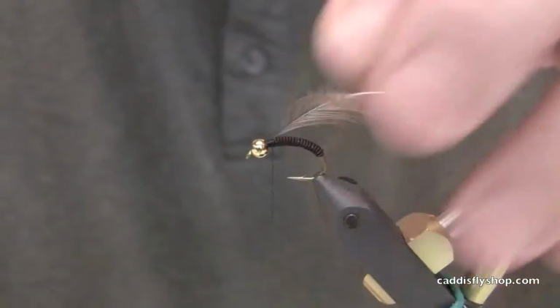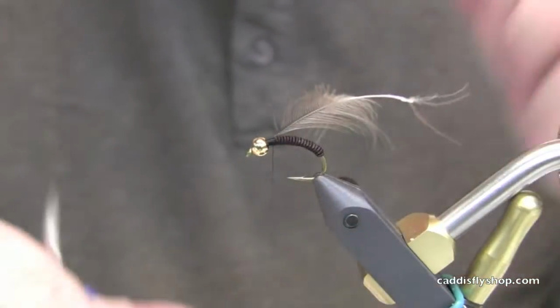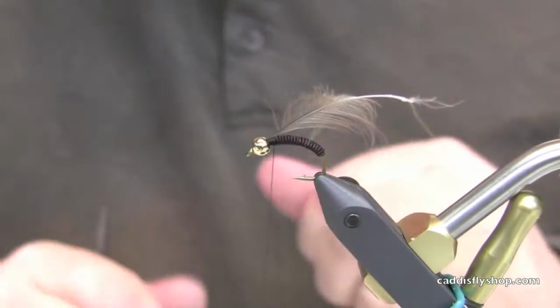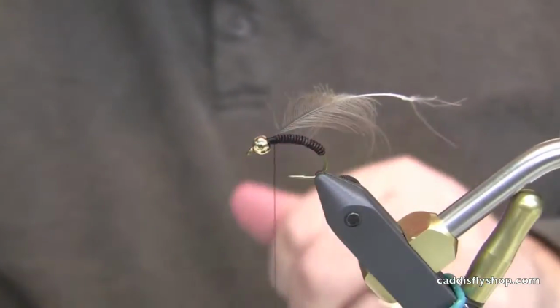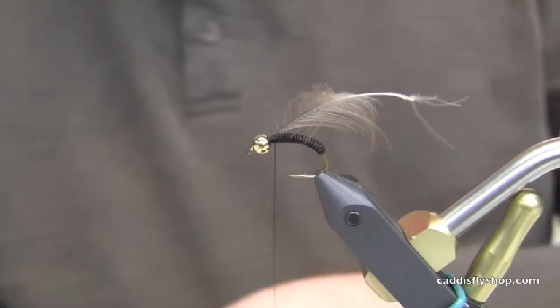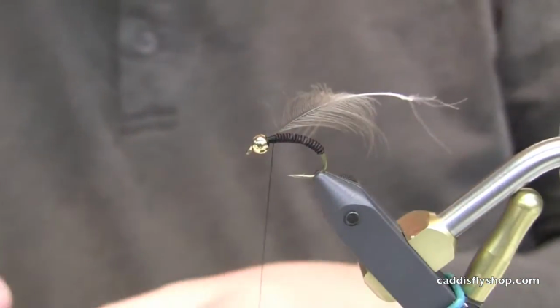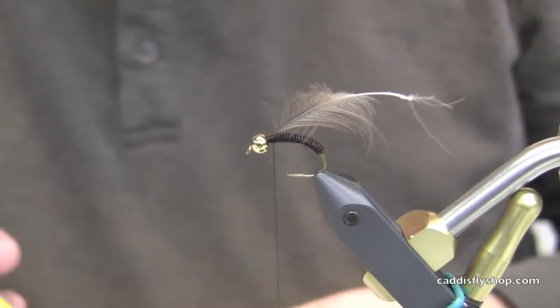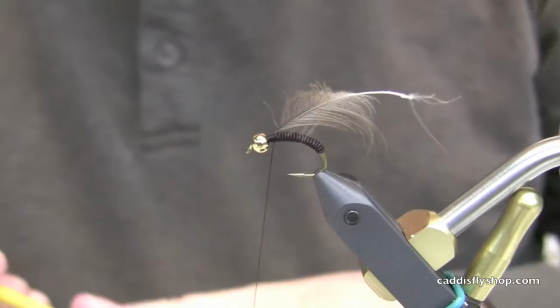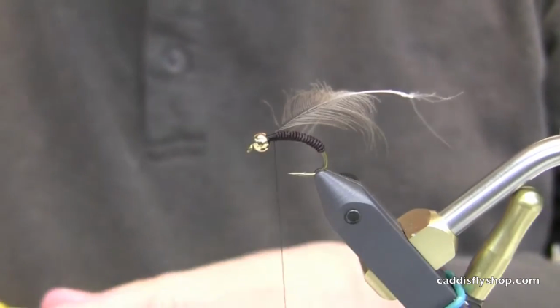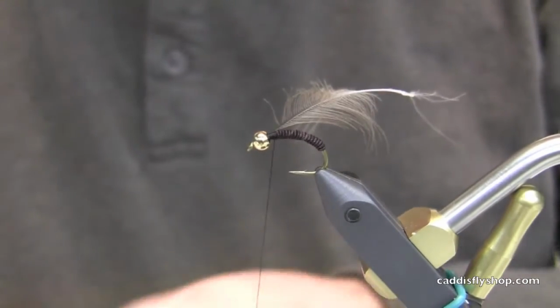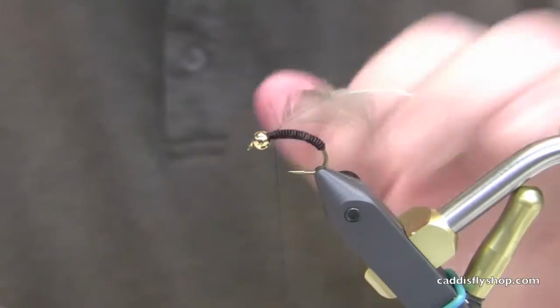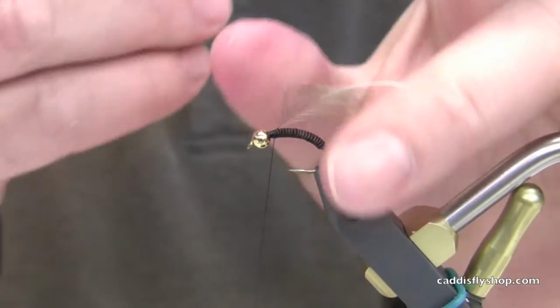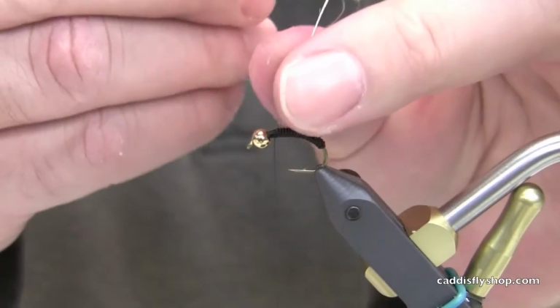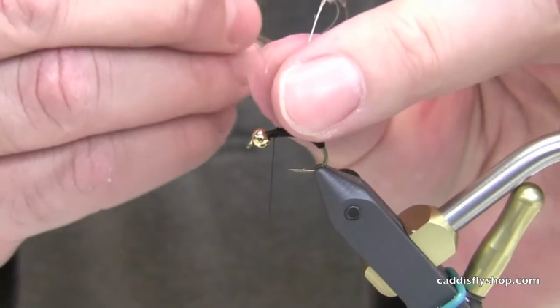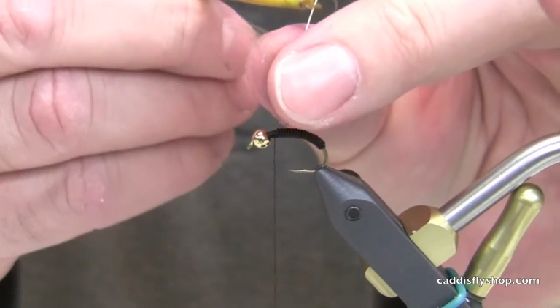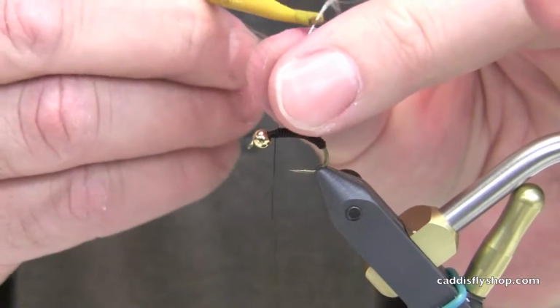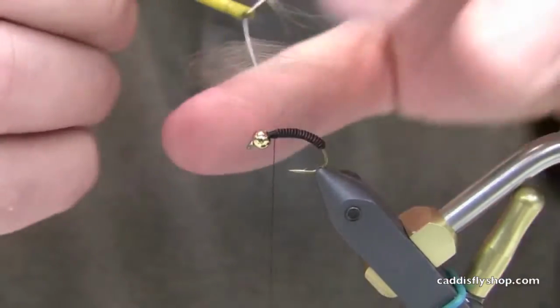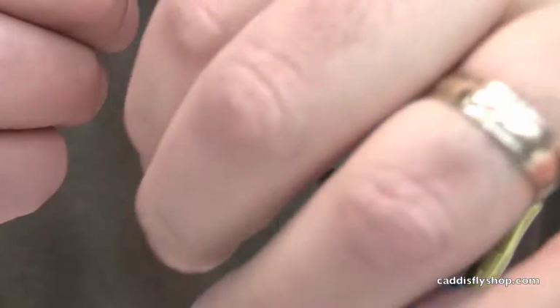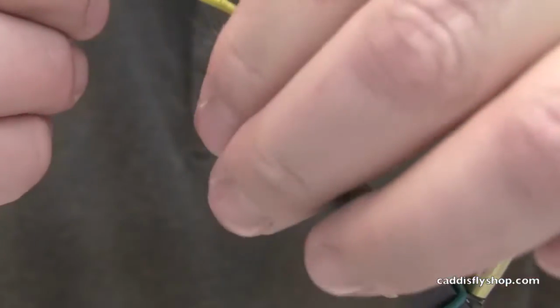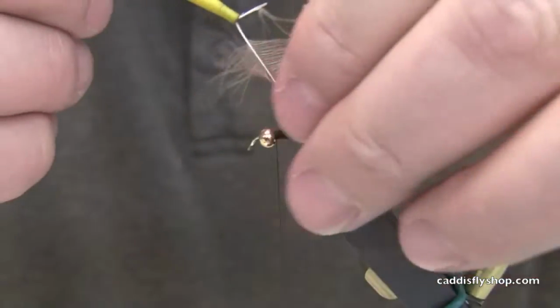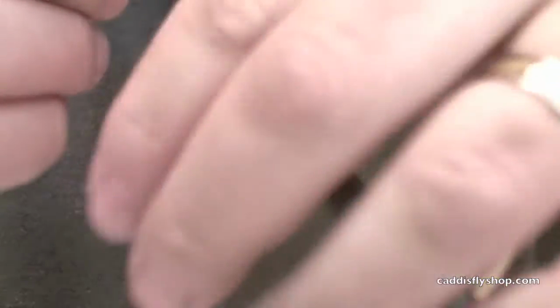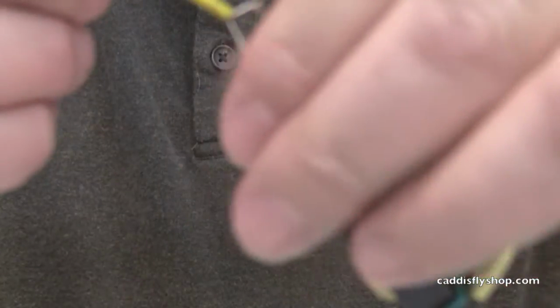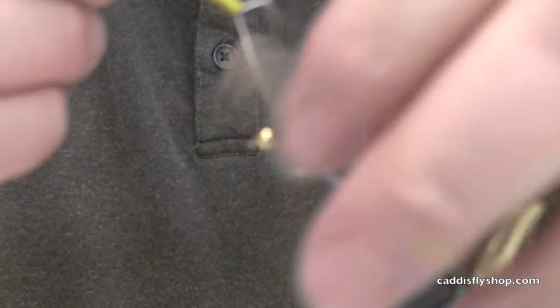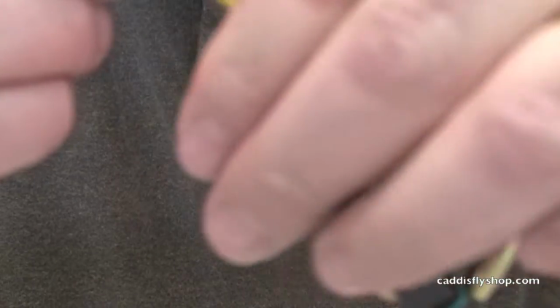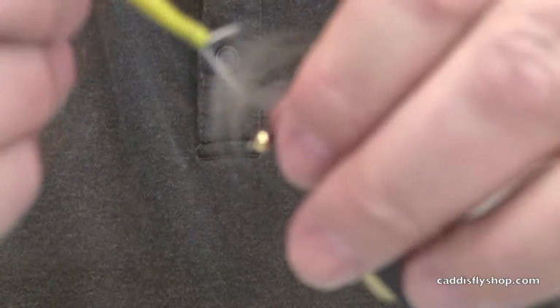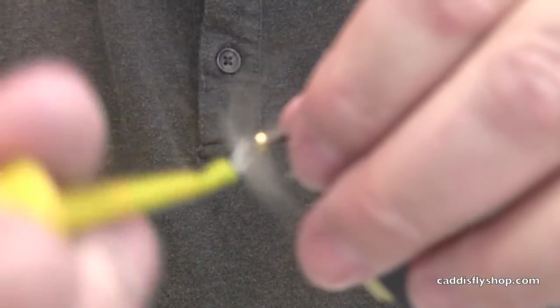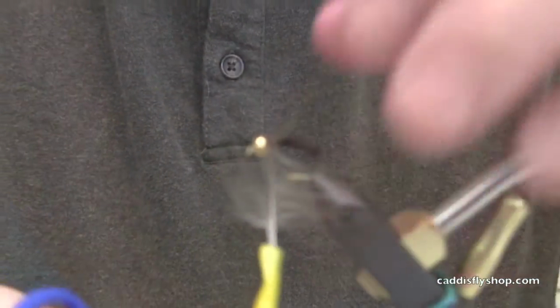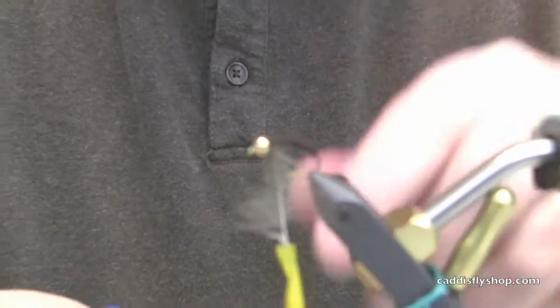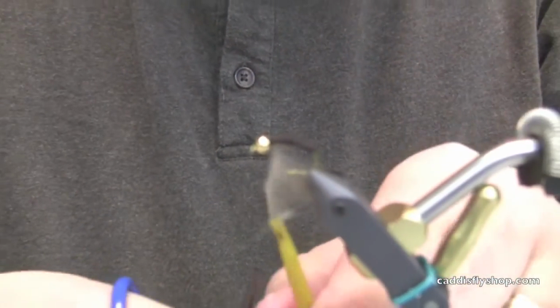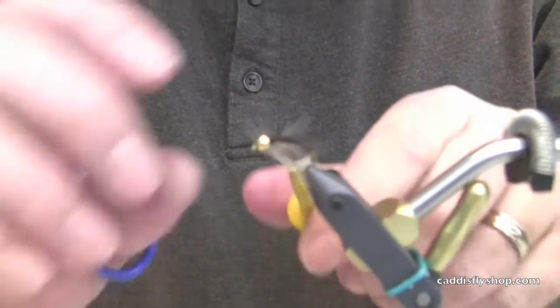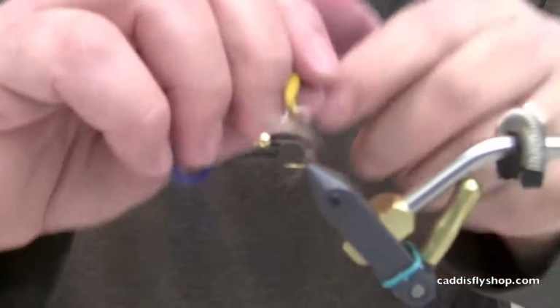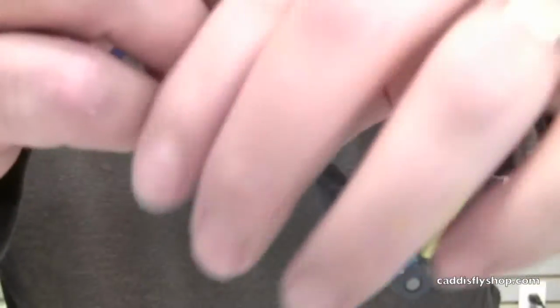I will also tie these with black tungsten heads on them. I'm going to take this CDC, tie it in by the tip, and then fold back the CDC.